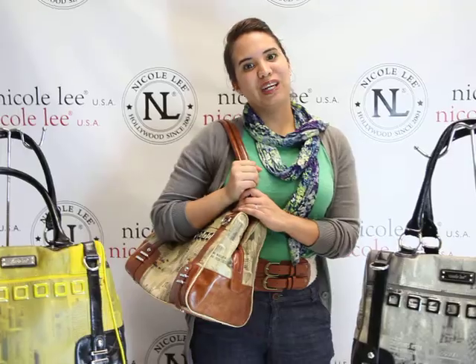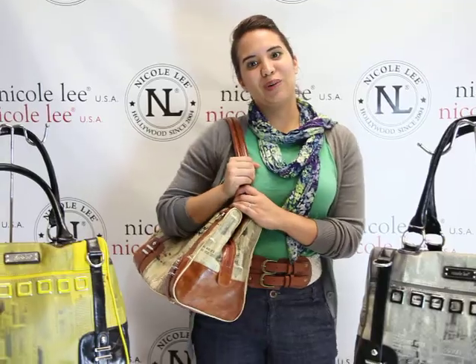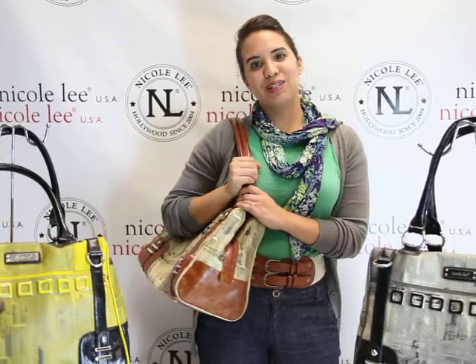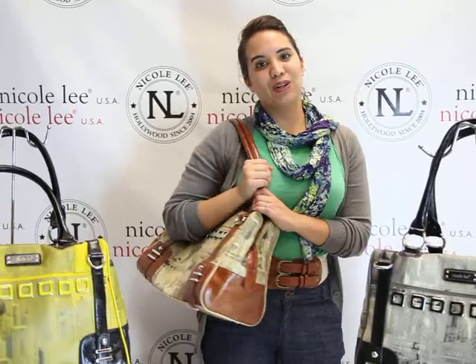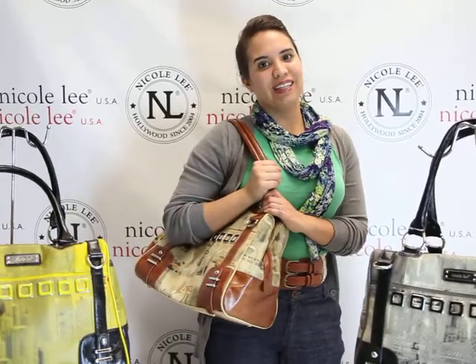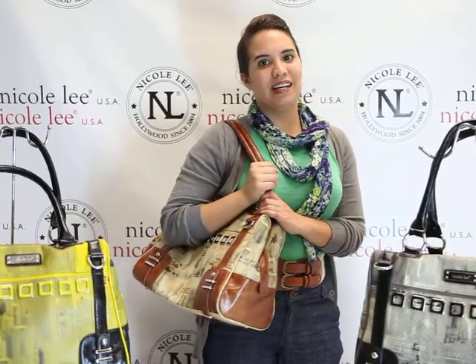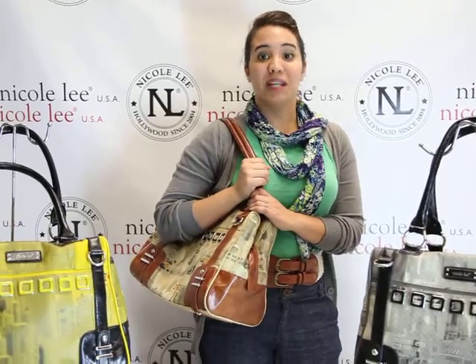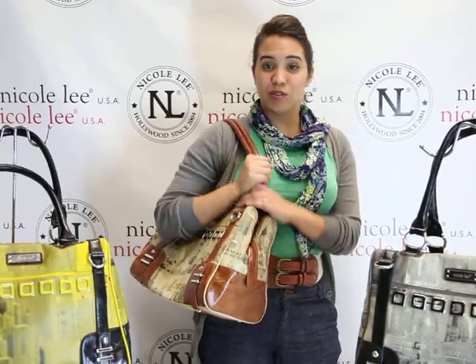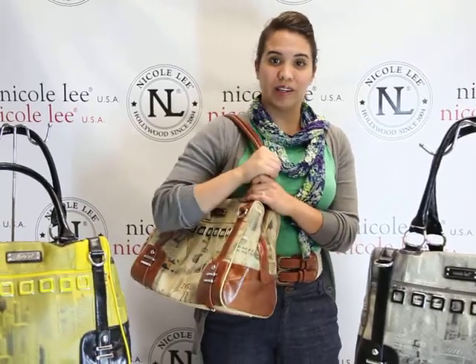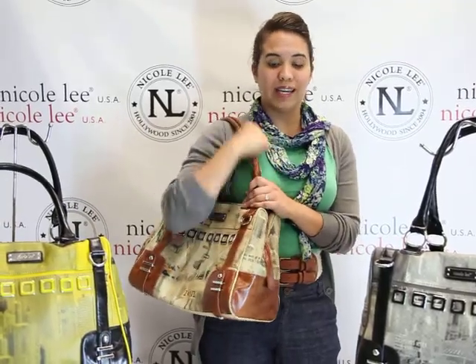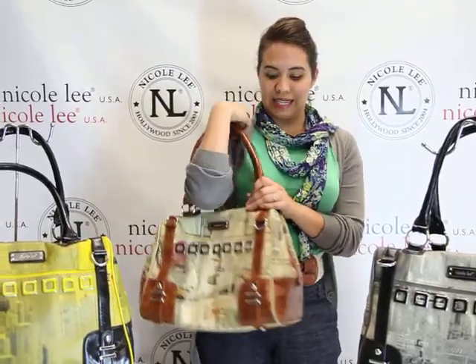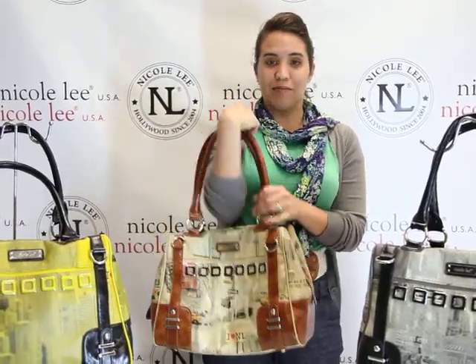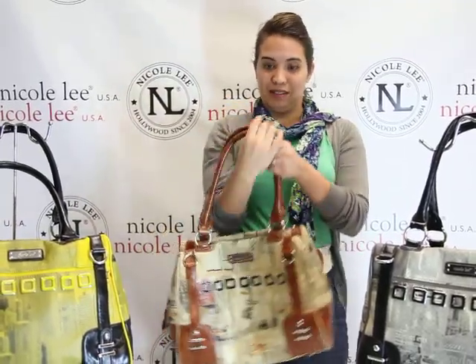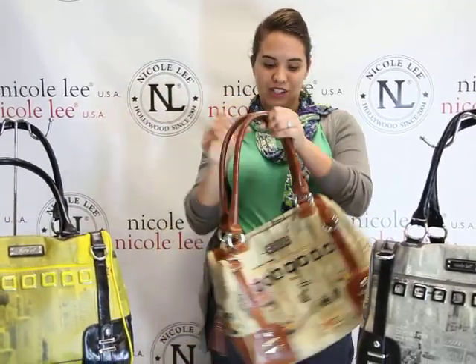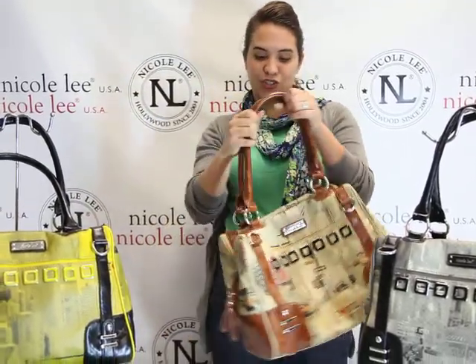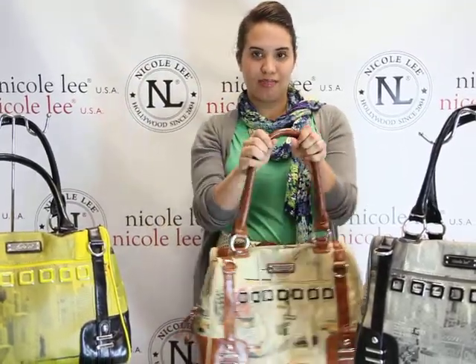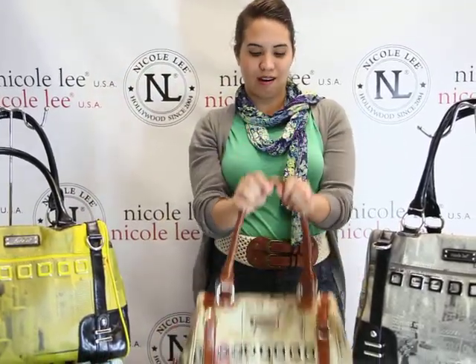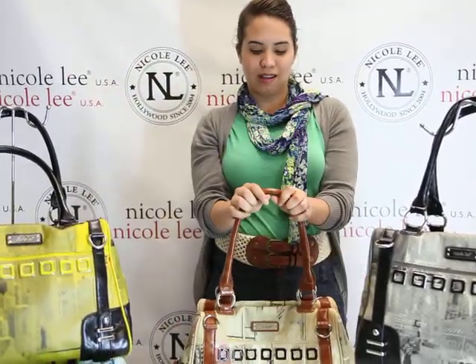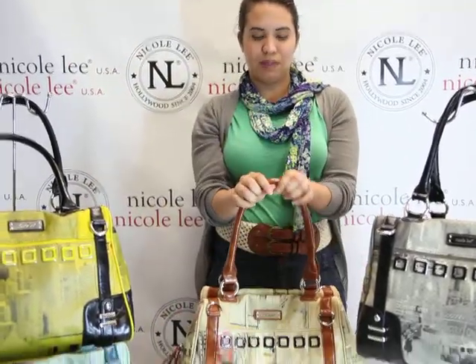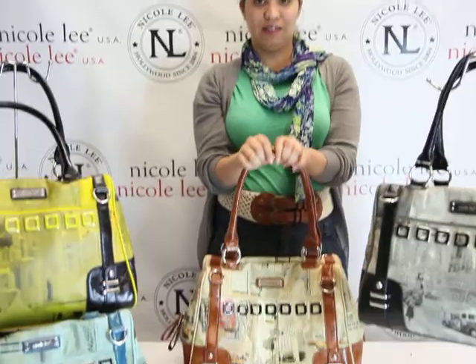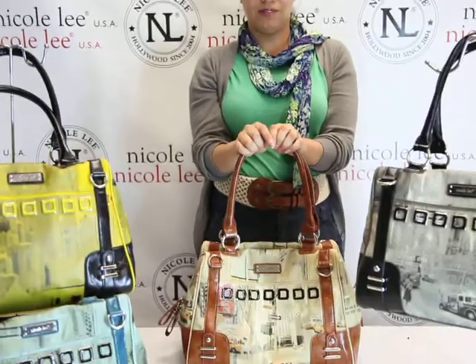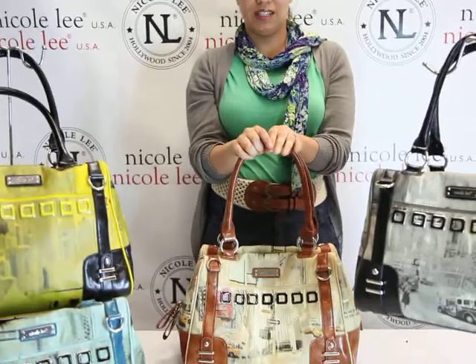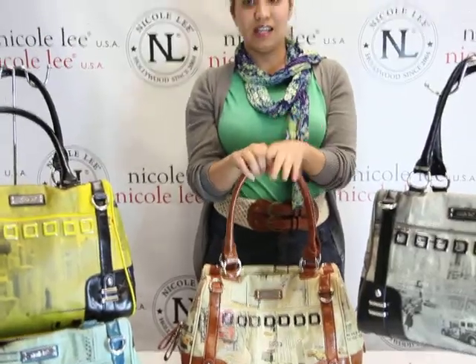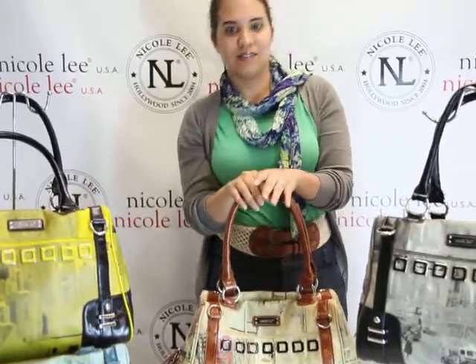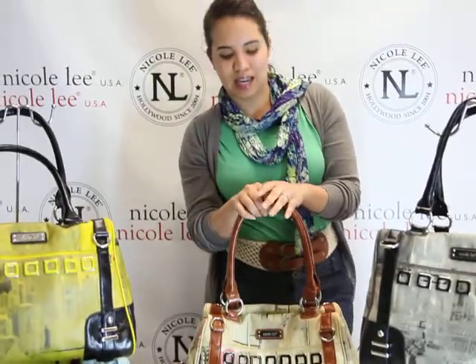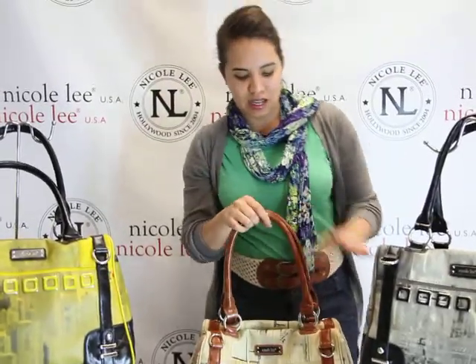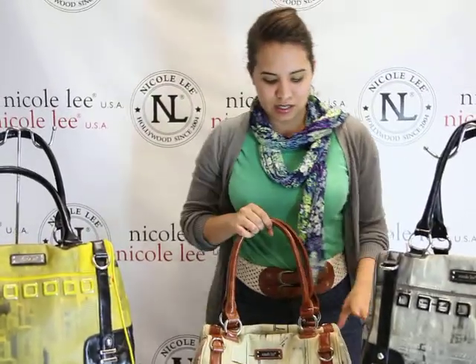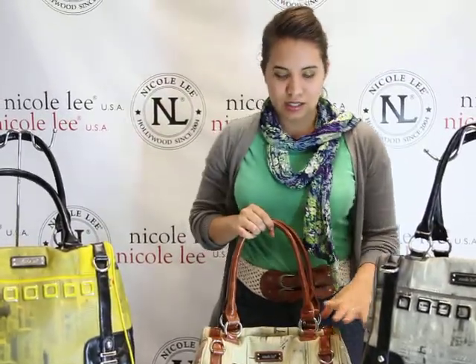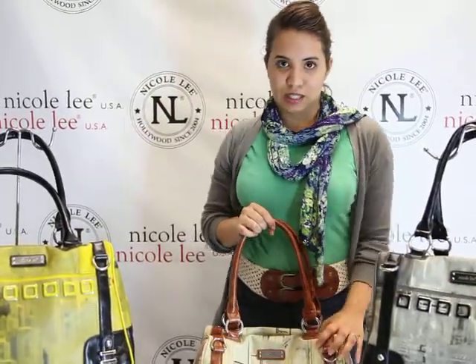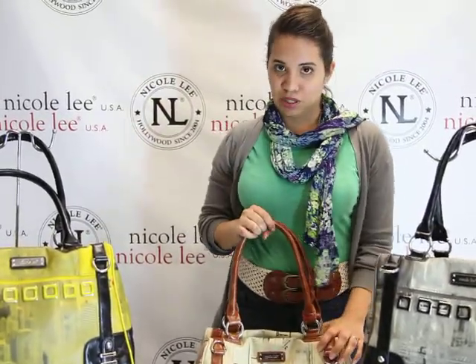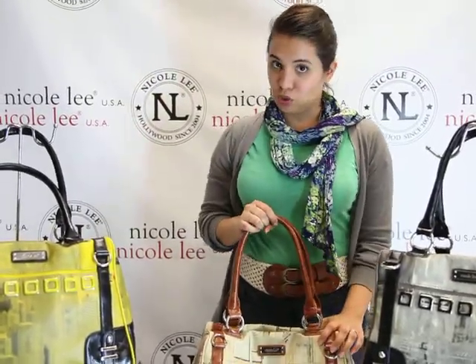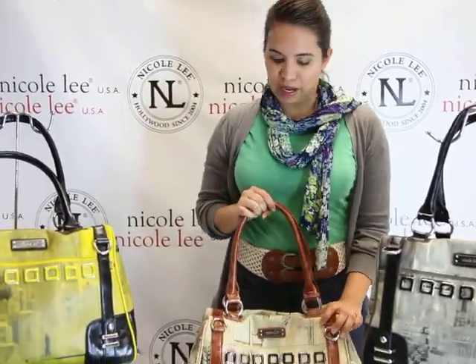Hello and welcome to Nicole Lee Online. My name is Rebecca and today I'm going to be introducing the Carly P1578. This is the City Print Shoulder Bag.